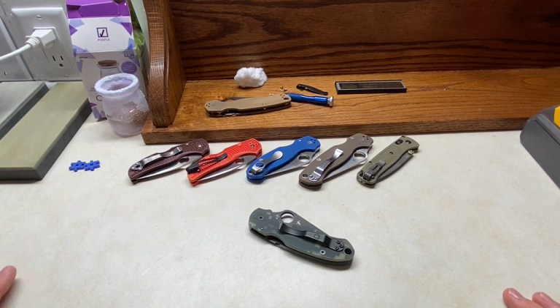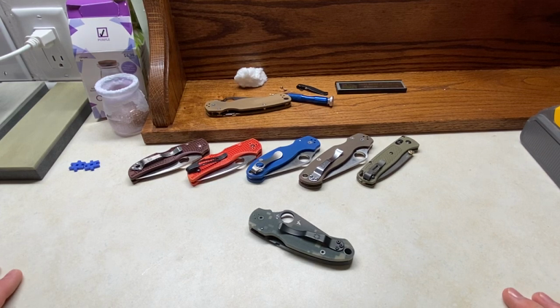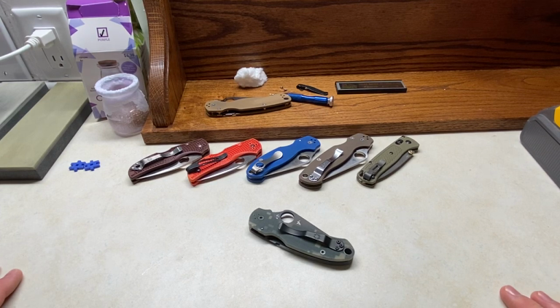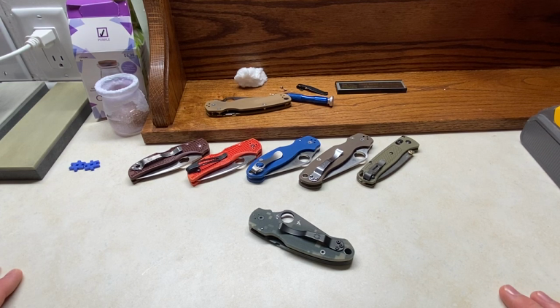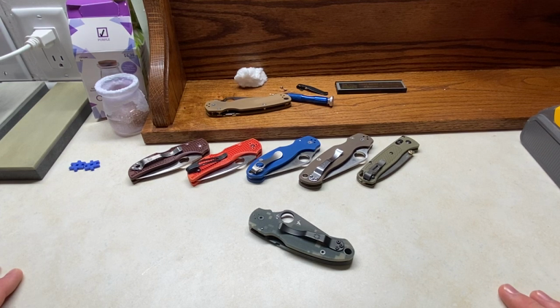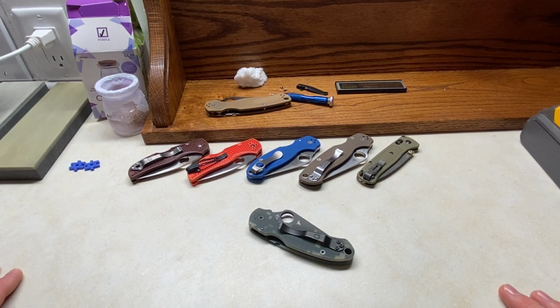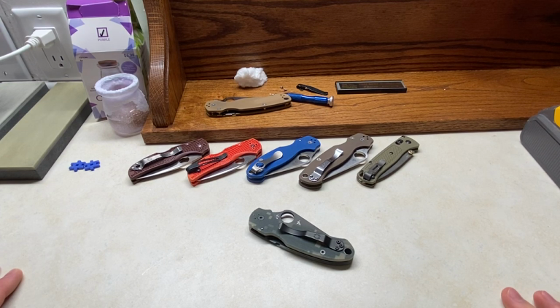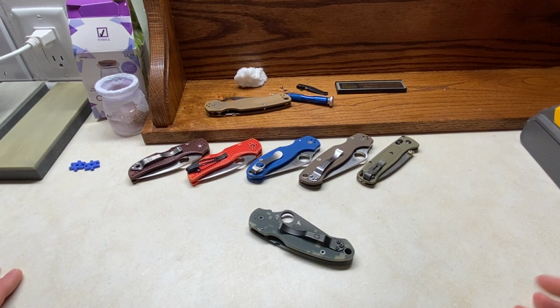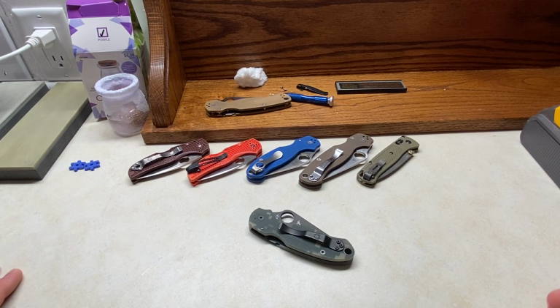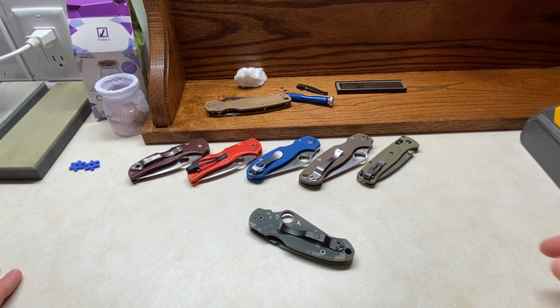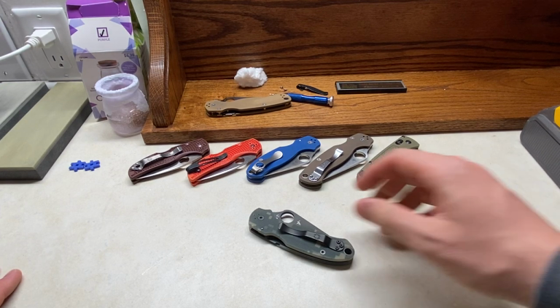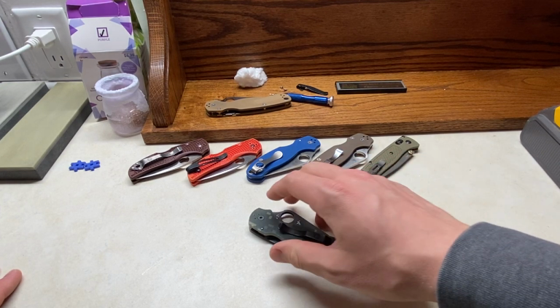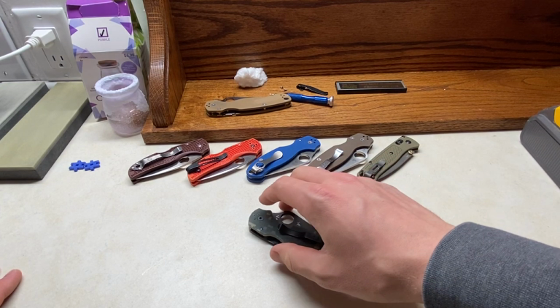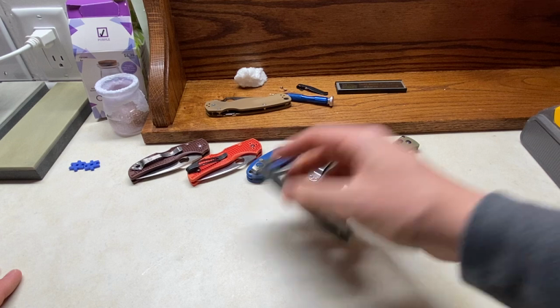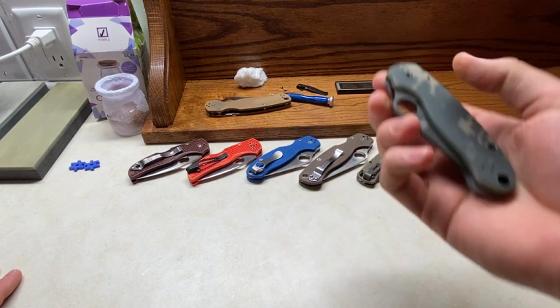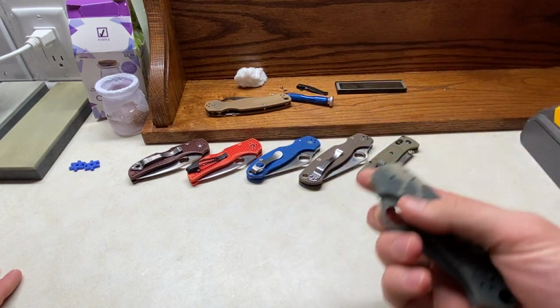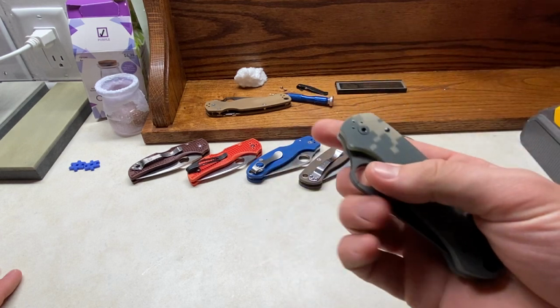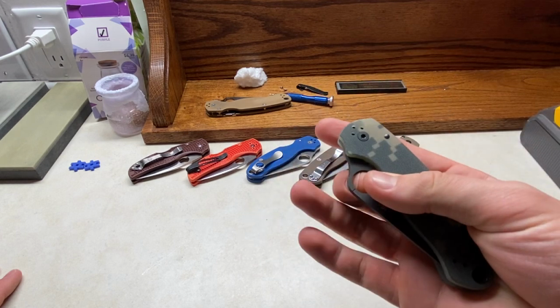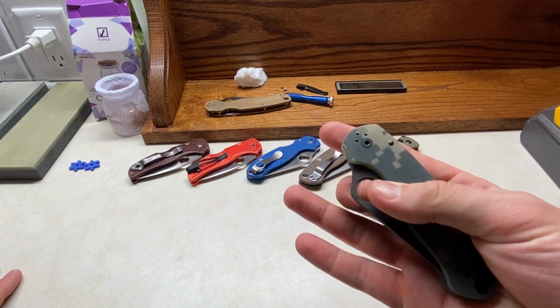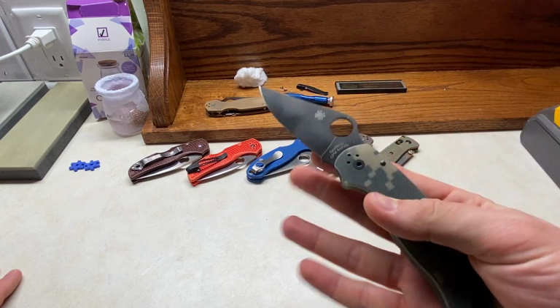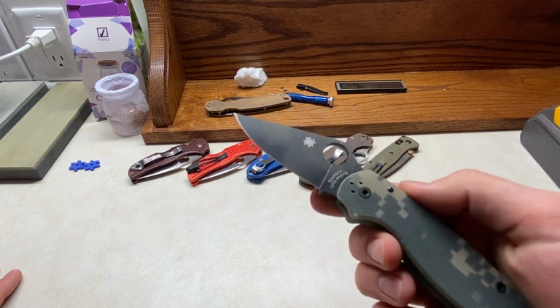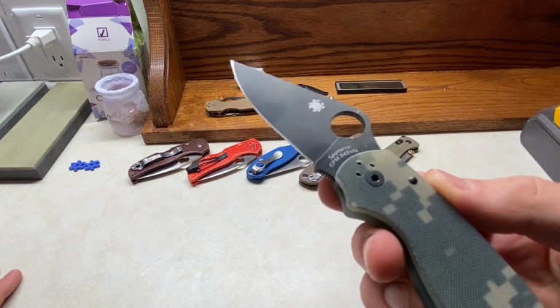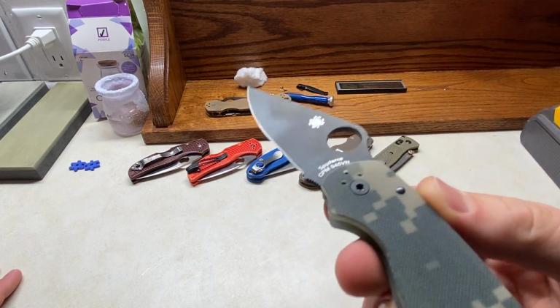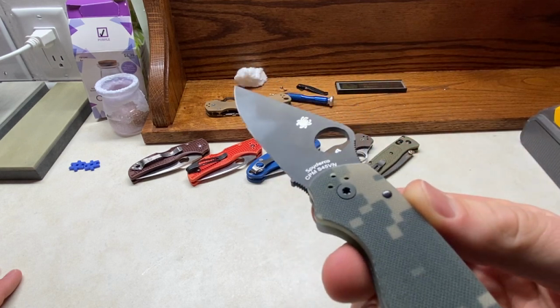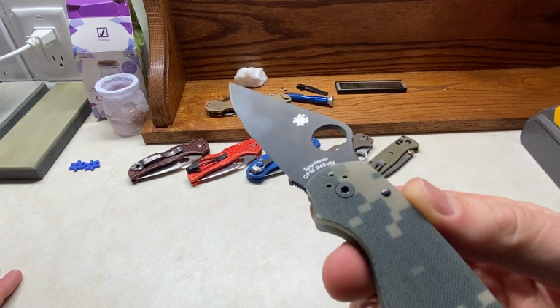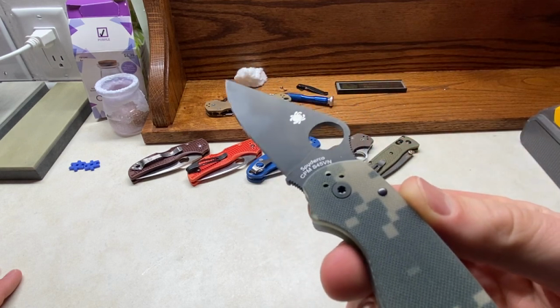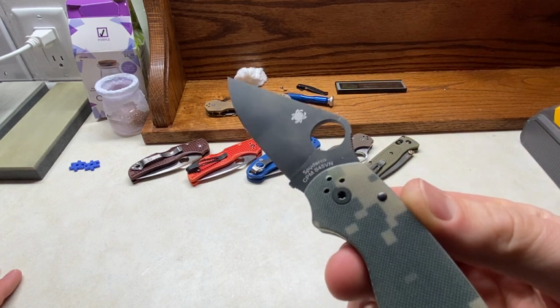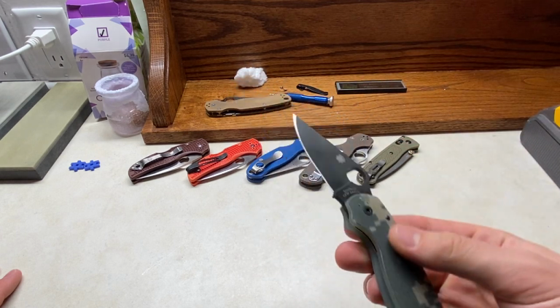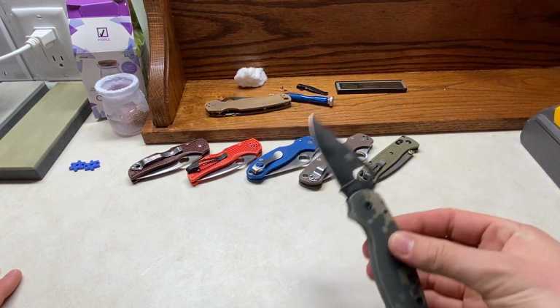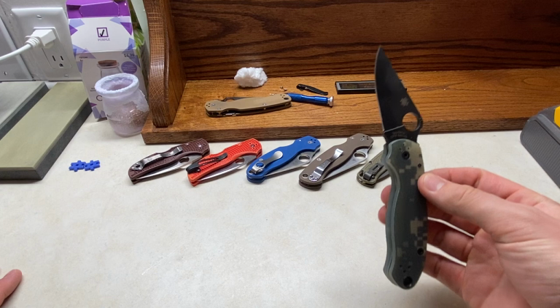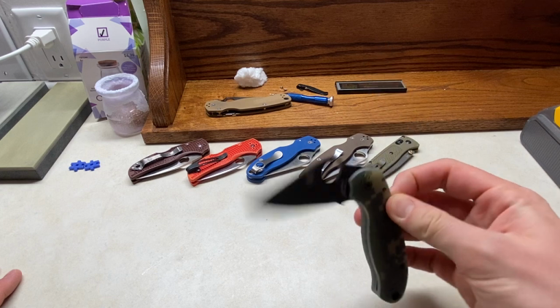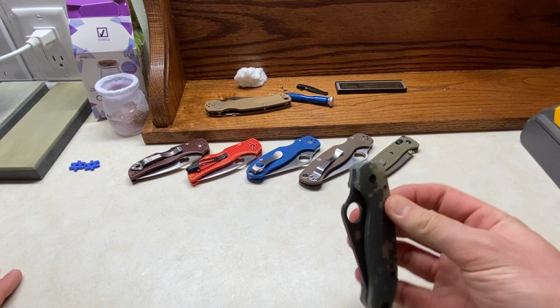Hello, this is Justin back with an Engineer's Perspective, and I finally picked up some S45VN.